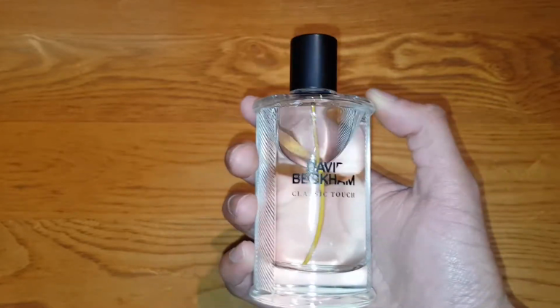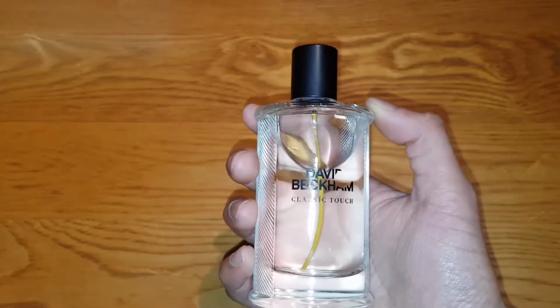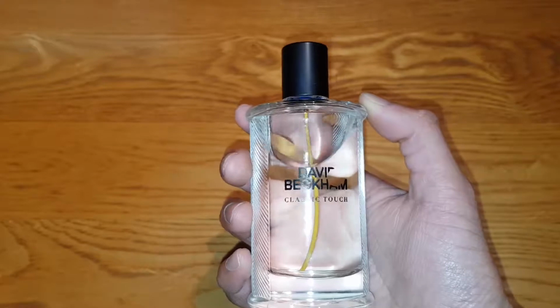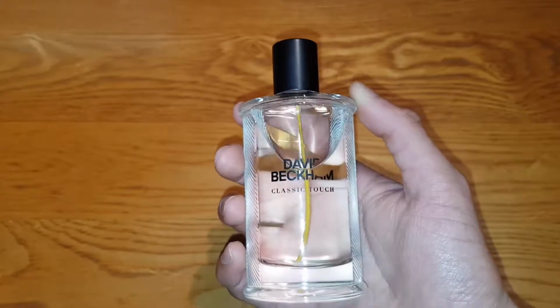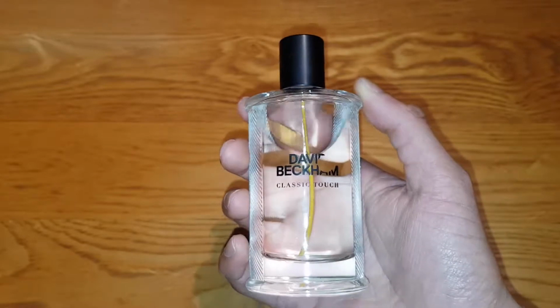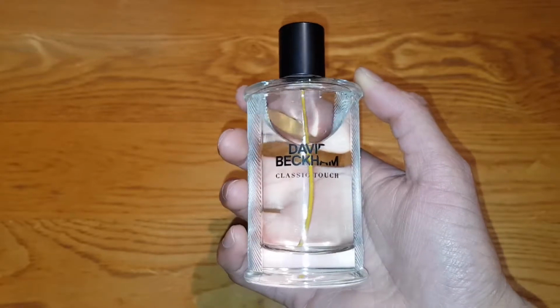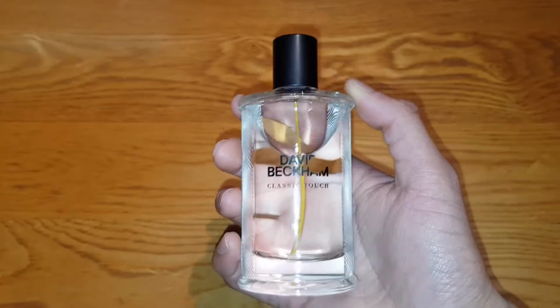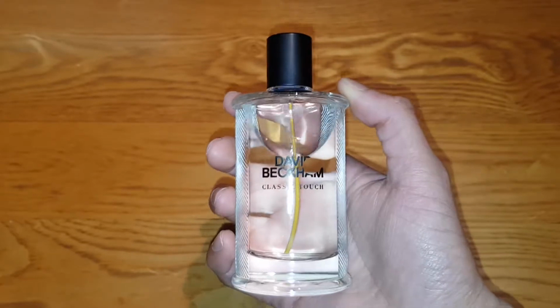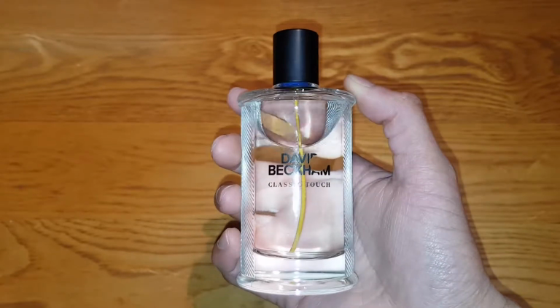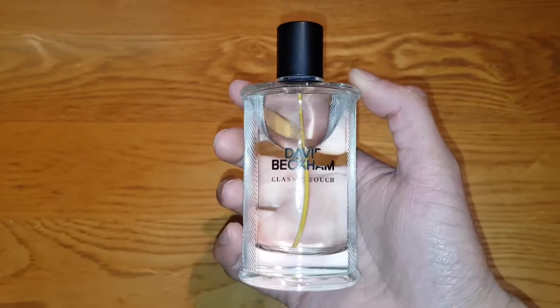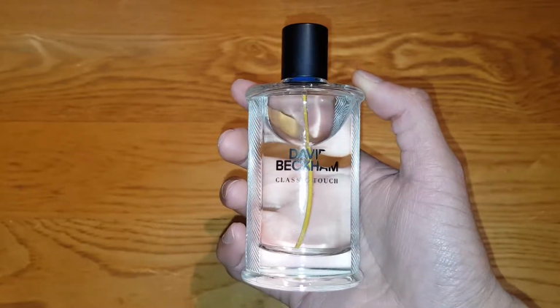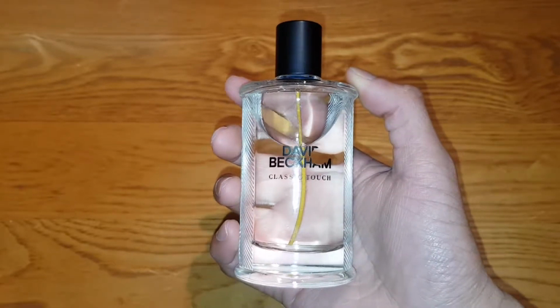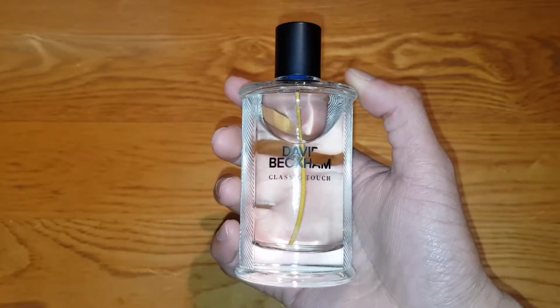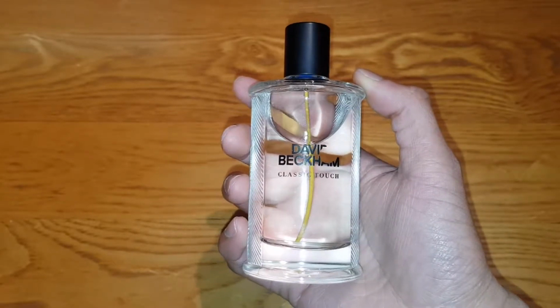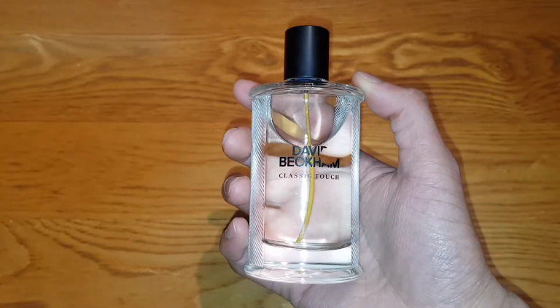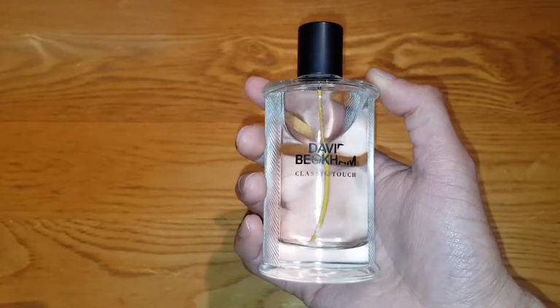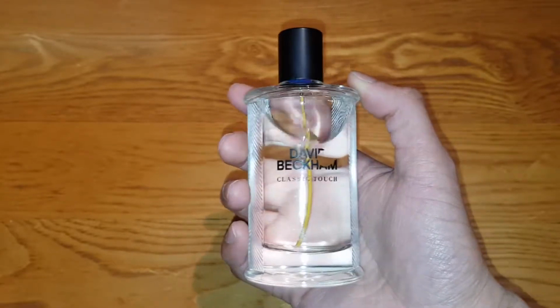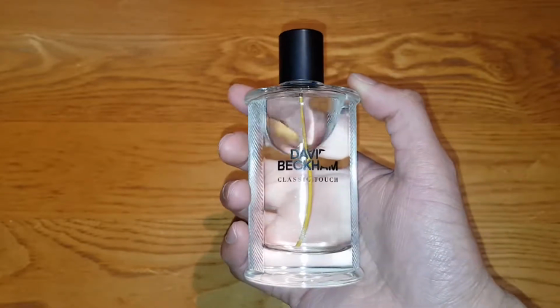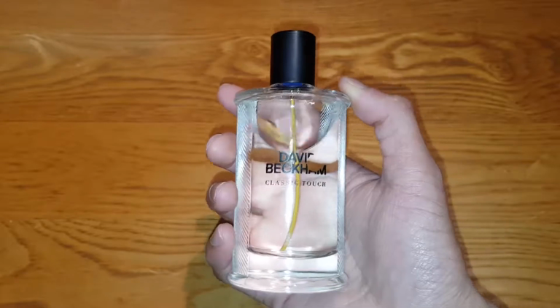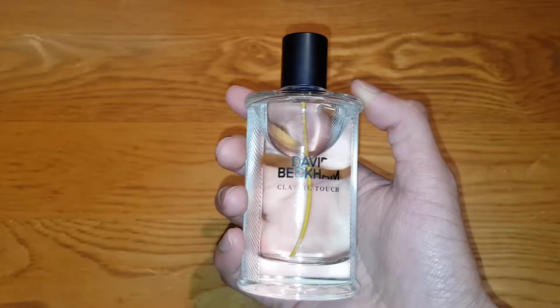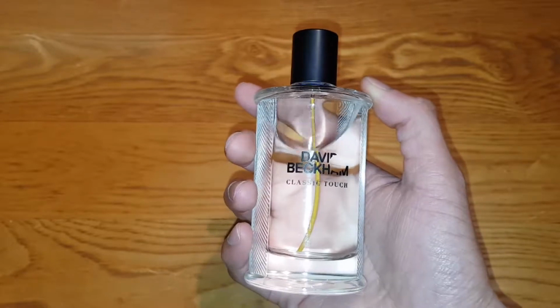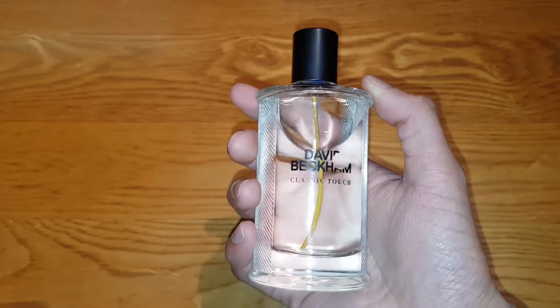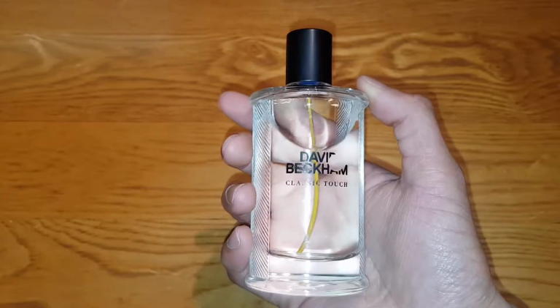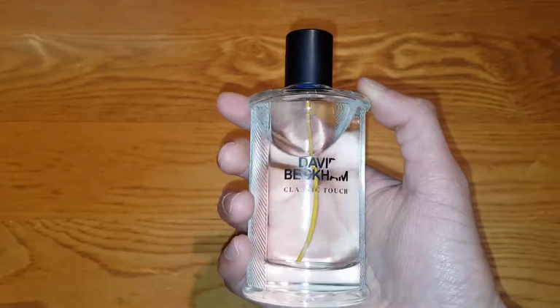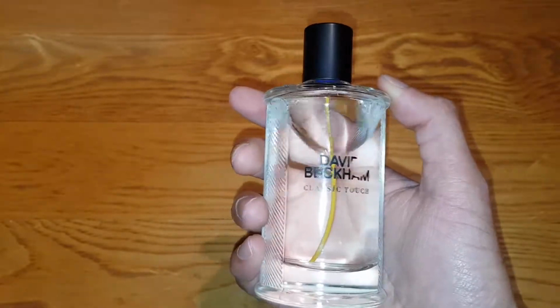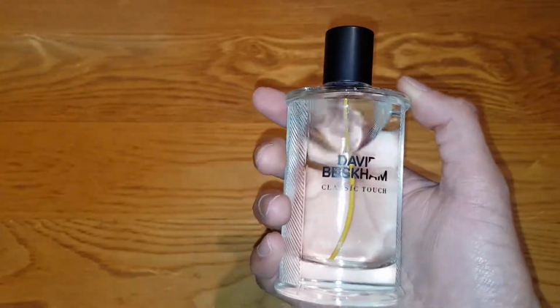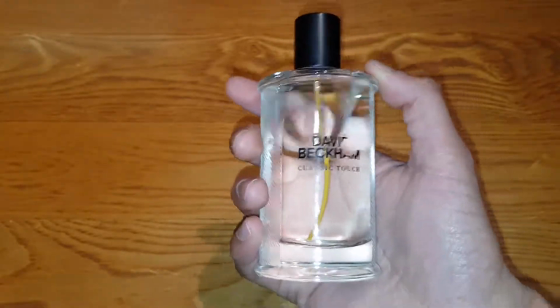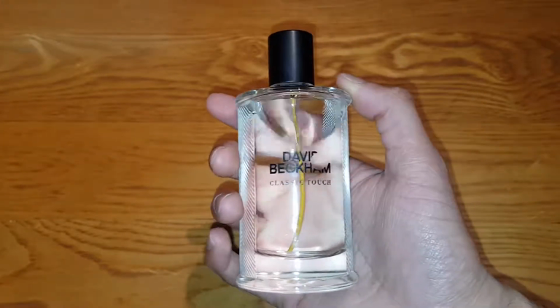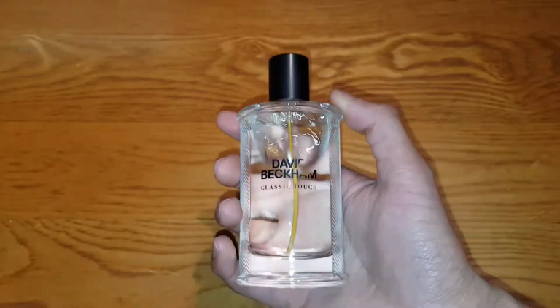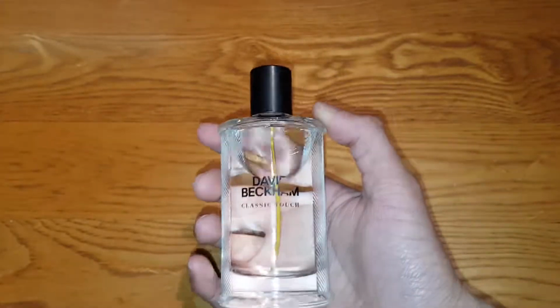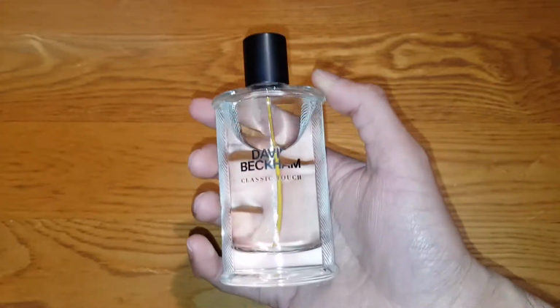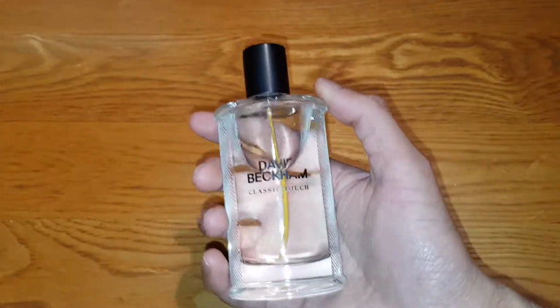Wow, I really like this one guys. It's one of the best sprays I've ever smelled from the David Beckham range. Not one of the best fragrances overall, you know what I mean, but within that range it's great.